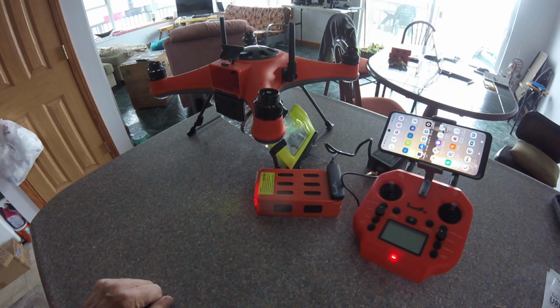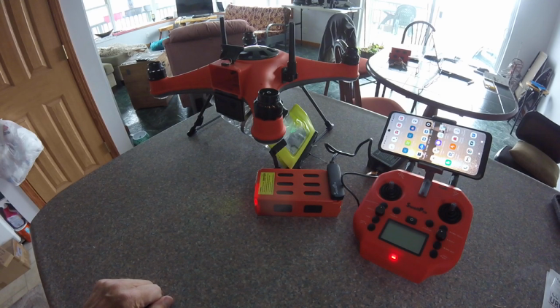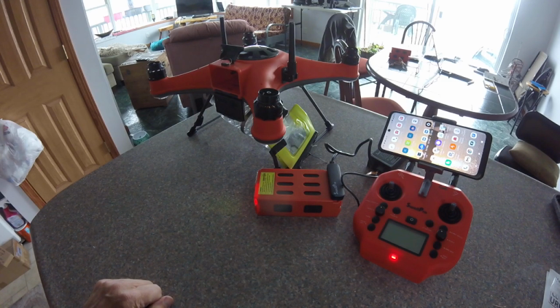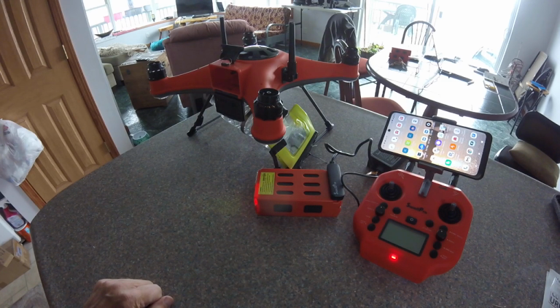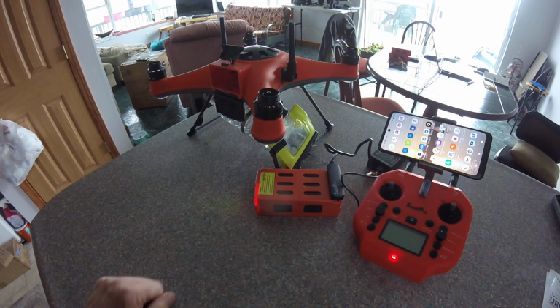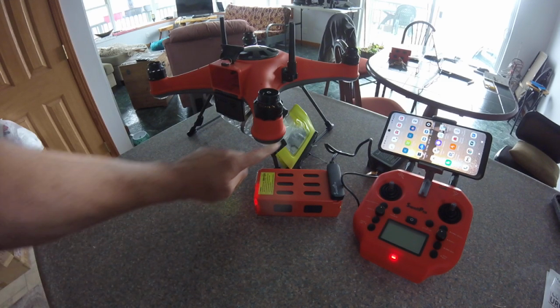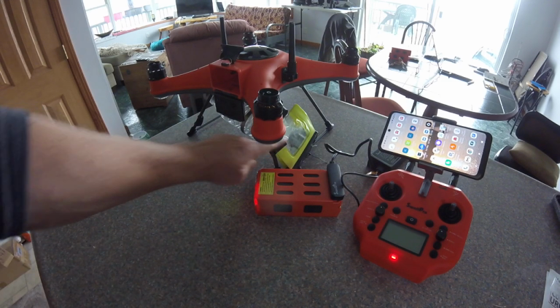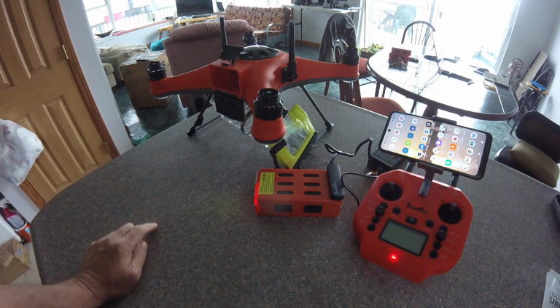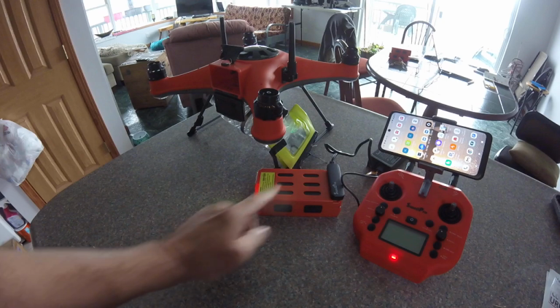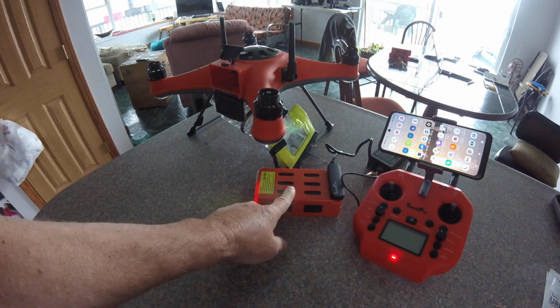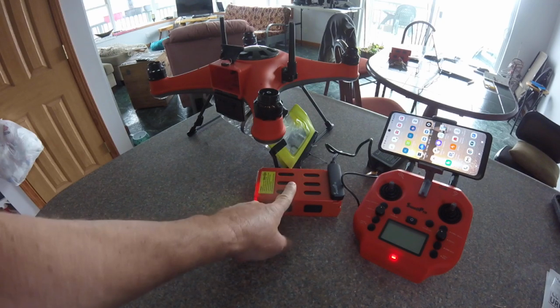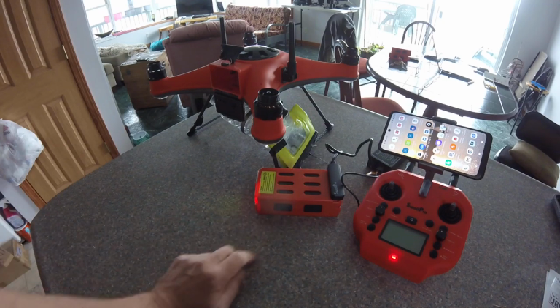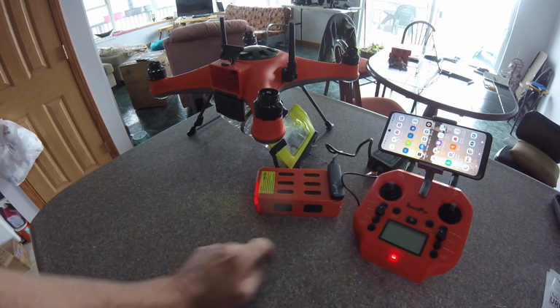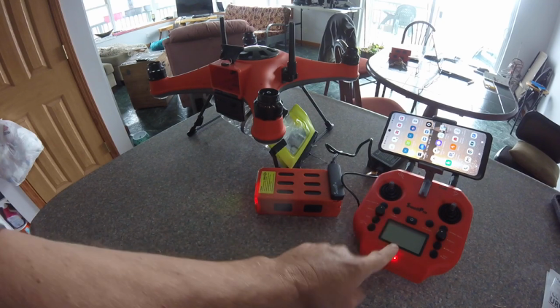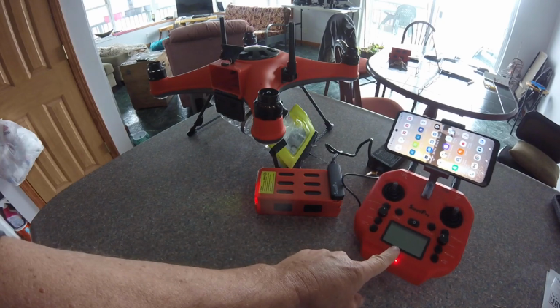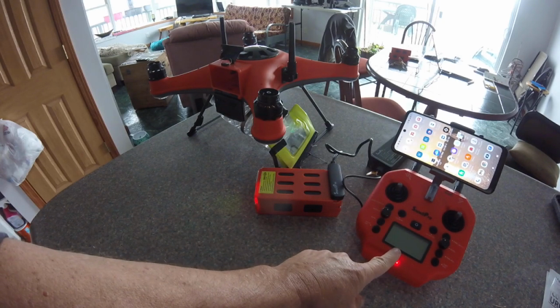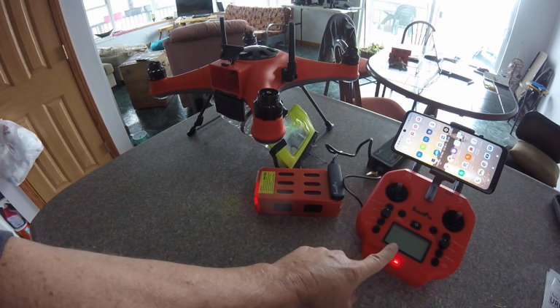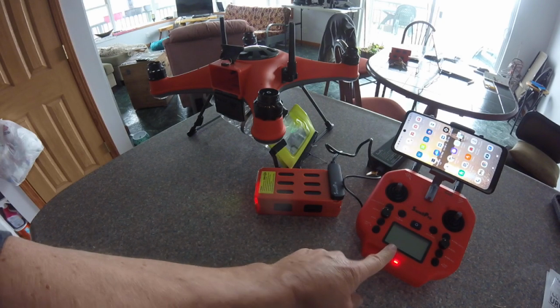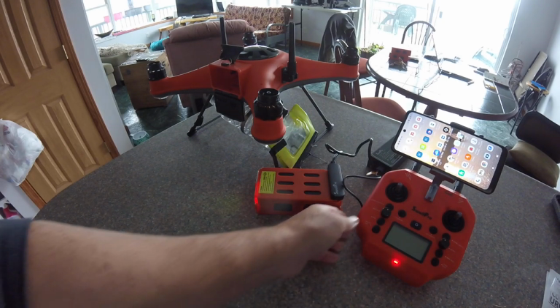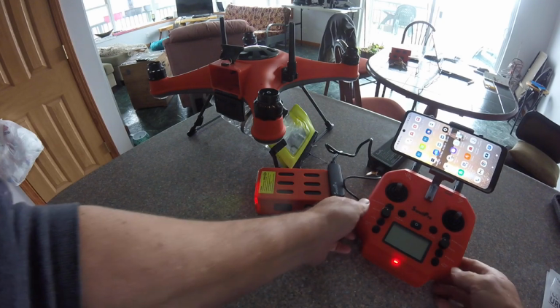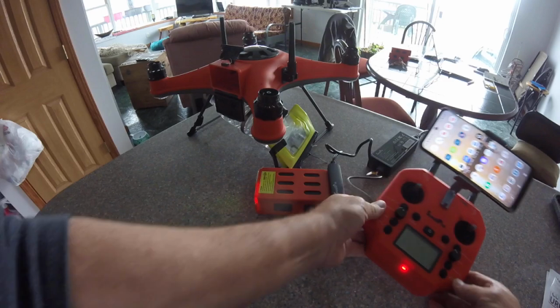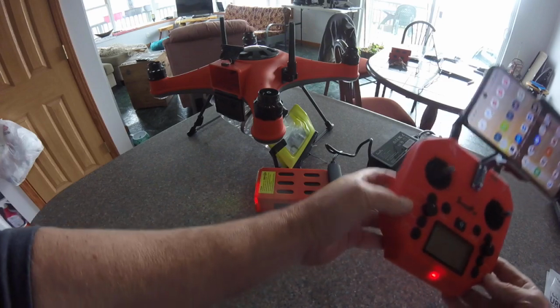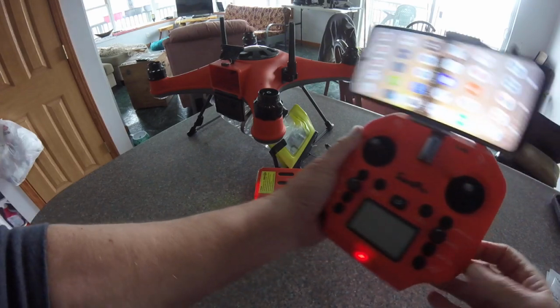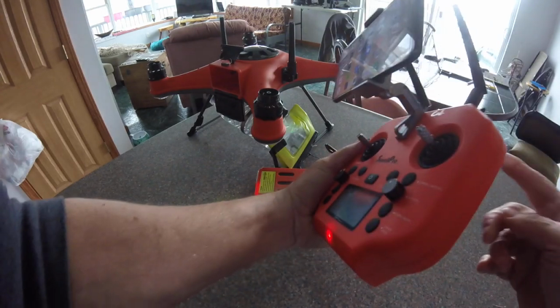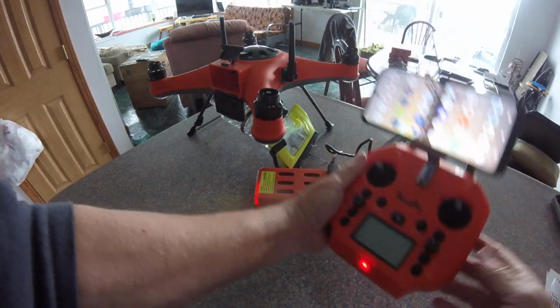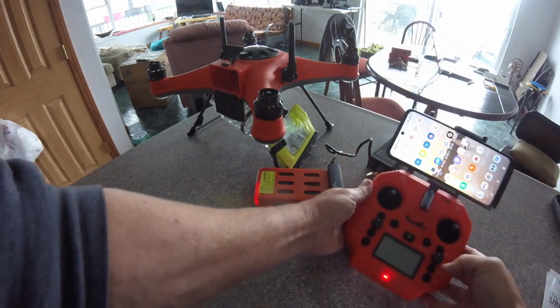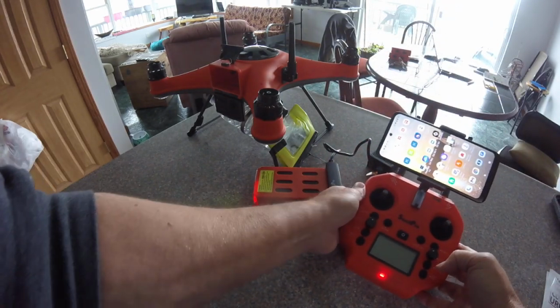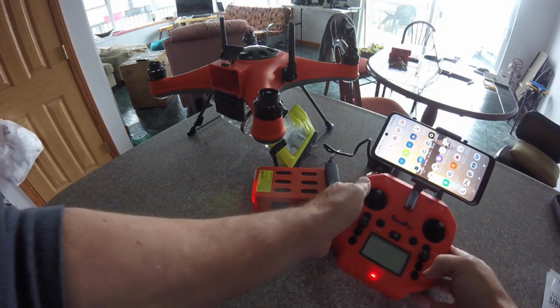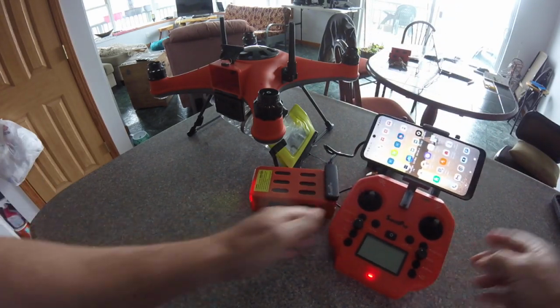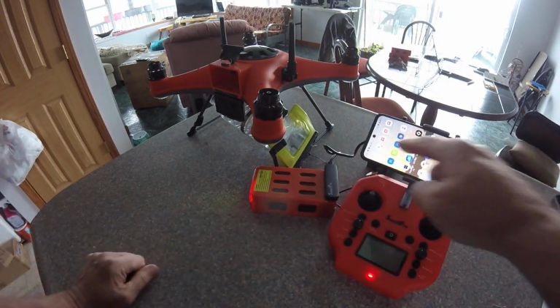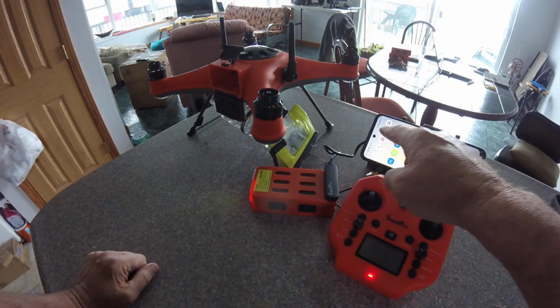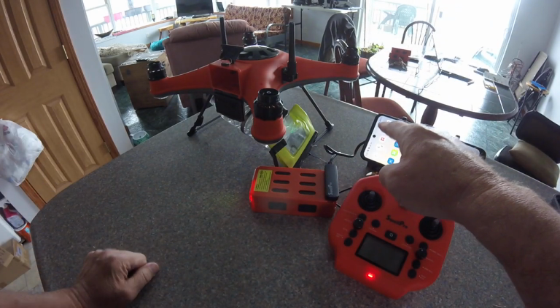That's about it — those are the things I want to show you: the remote ID placement, the battery you have to turn on to charge, and the little cable to charge your flight controller. Also, one more thing — the SDFLY app.